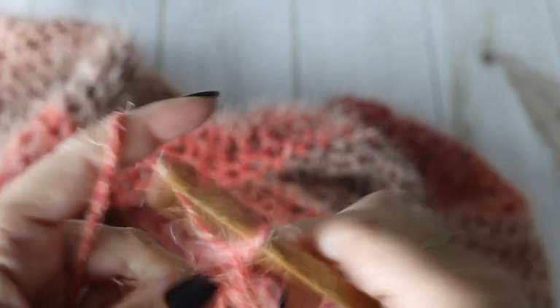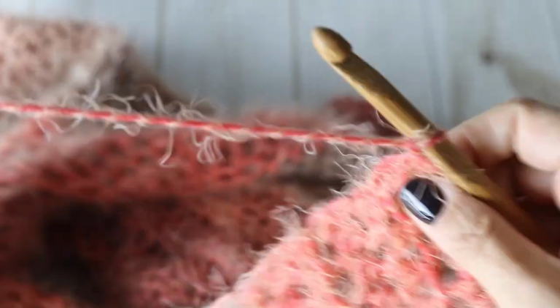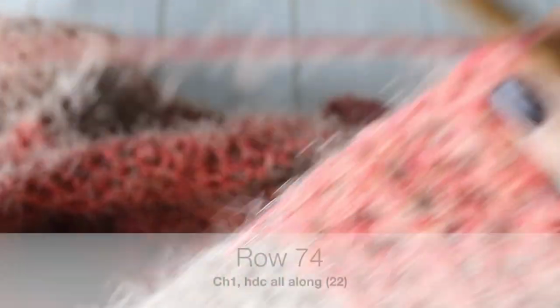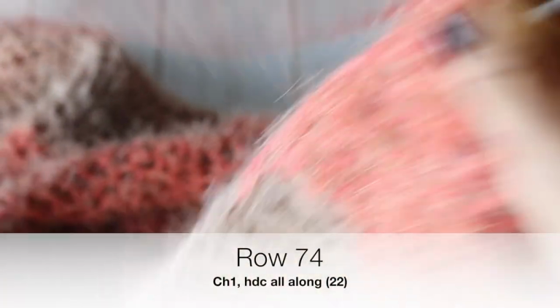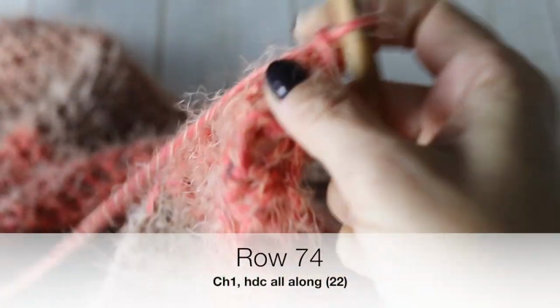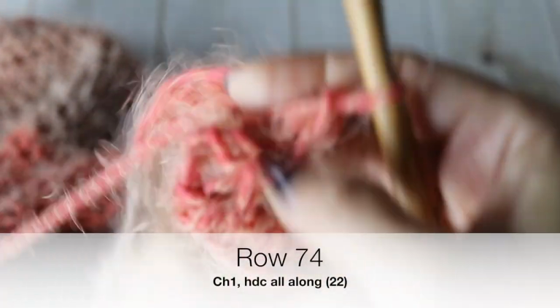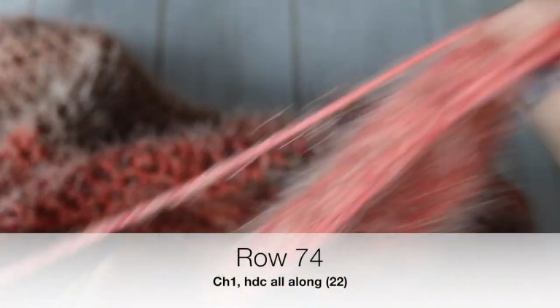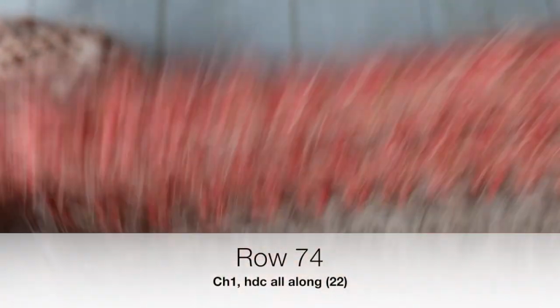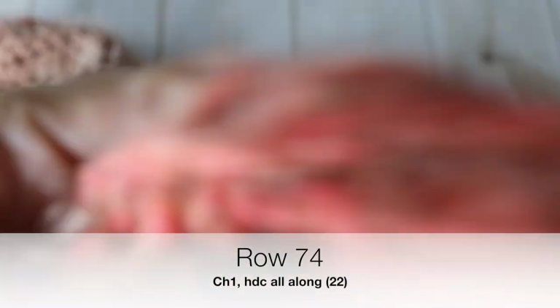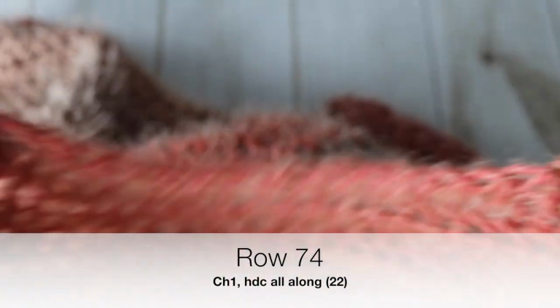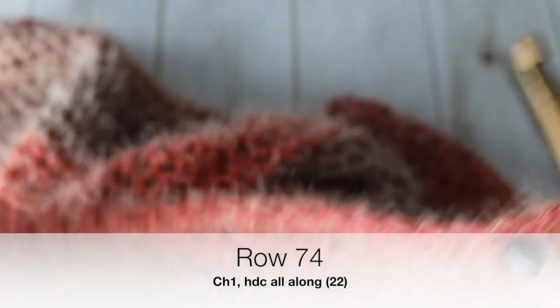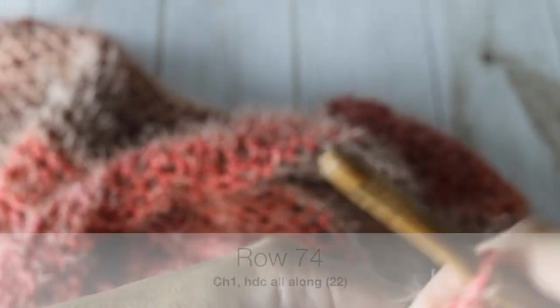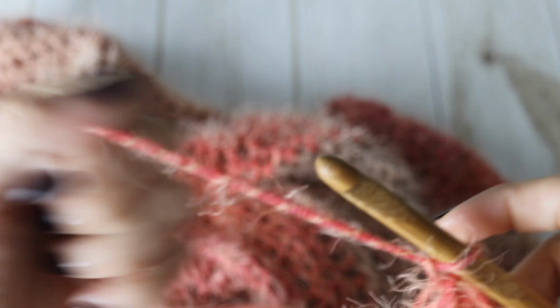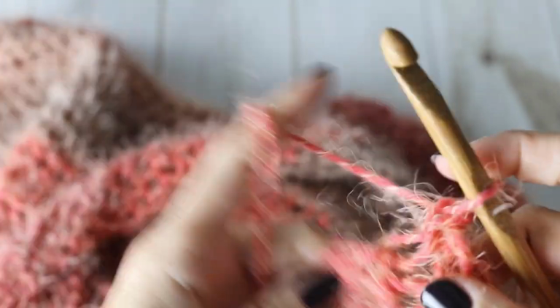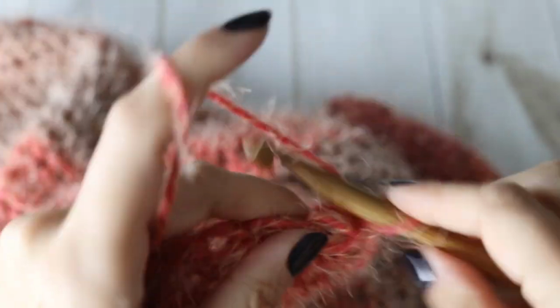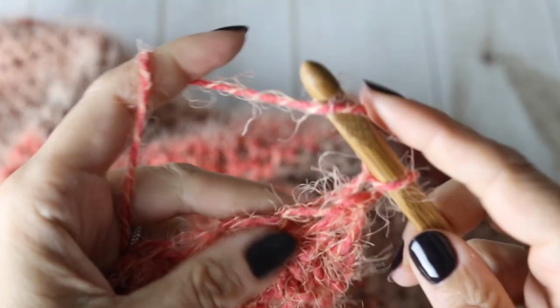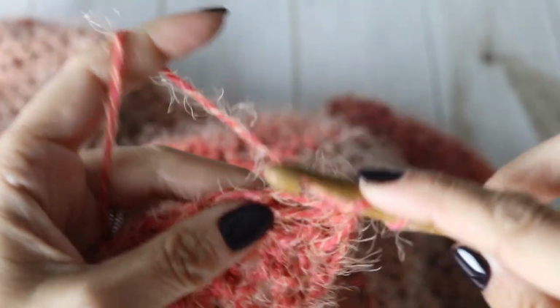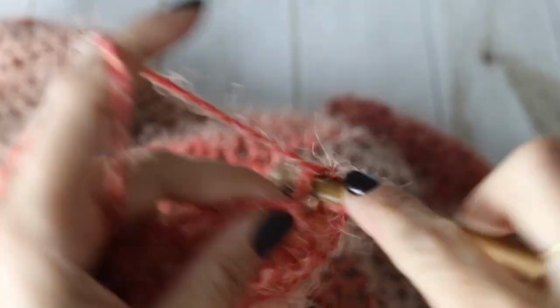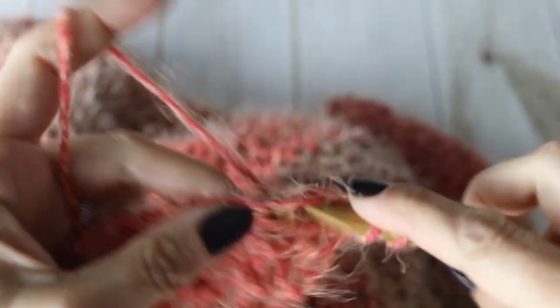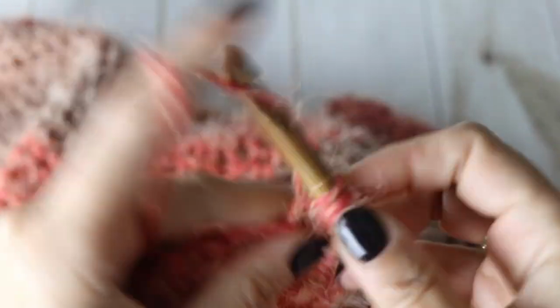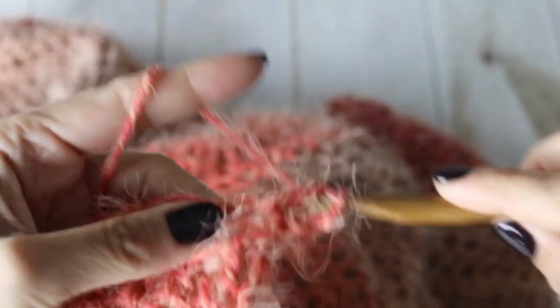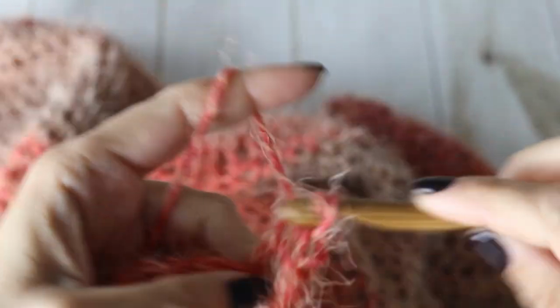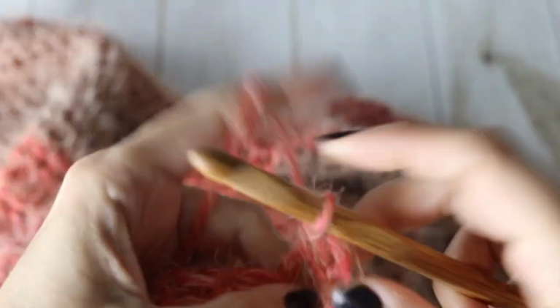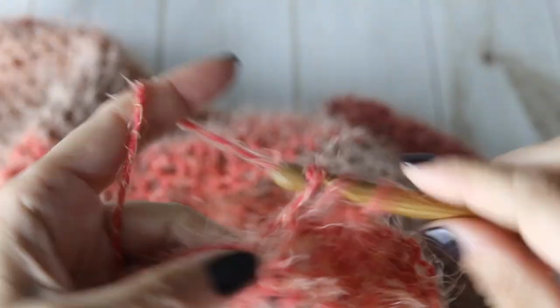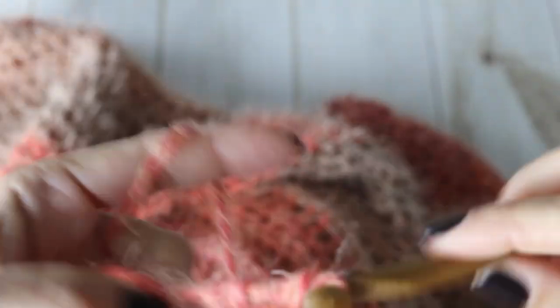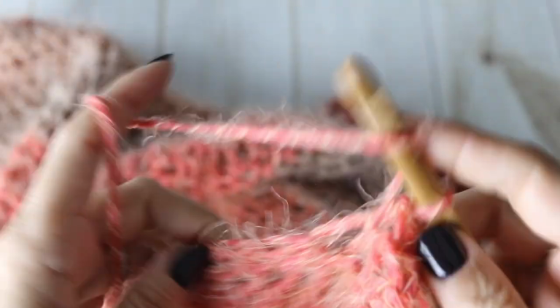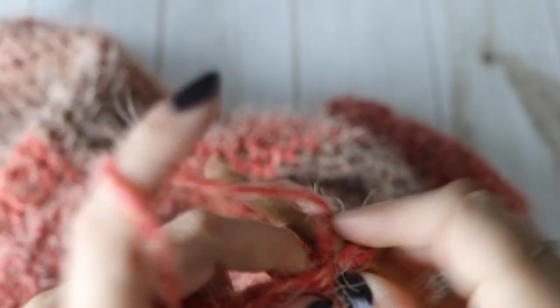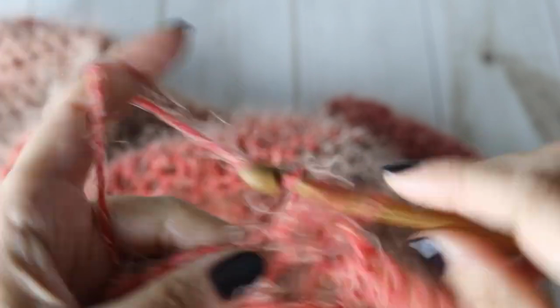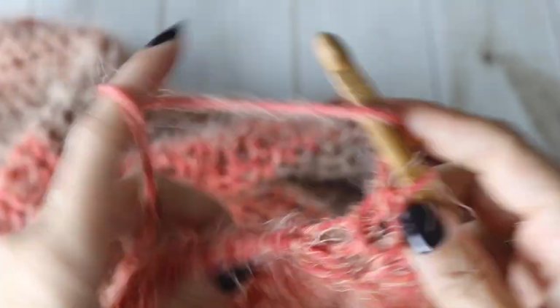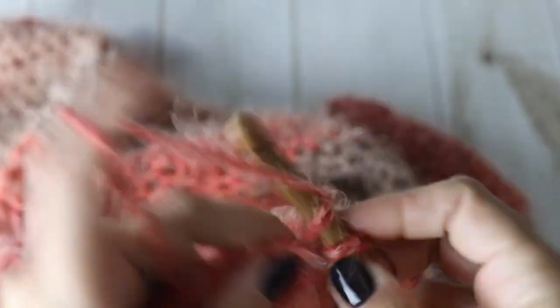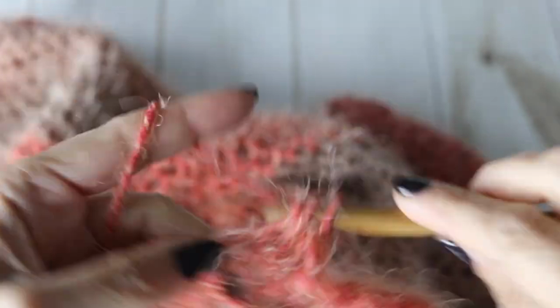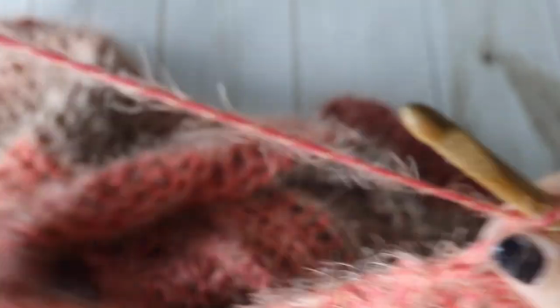For row 74, chain one, turn your work around, and make a half double crochet in each of those 22 stitches. I'll meet you at the end of row 74.